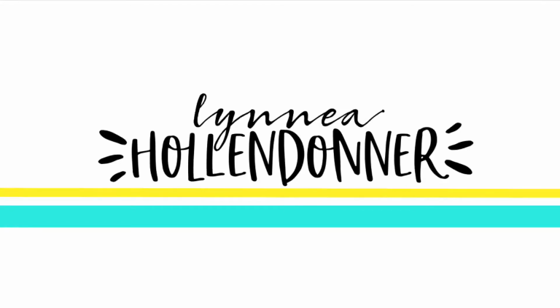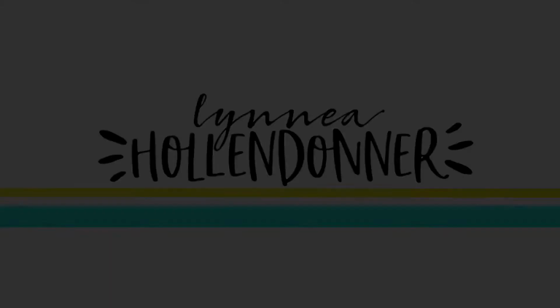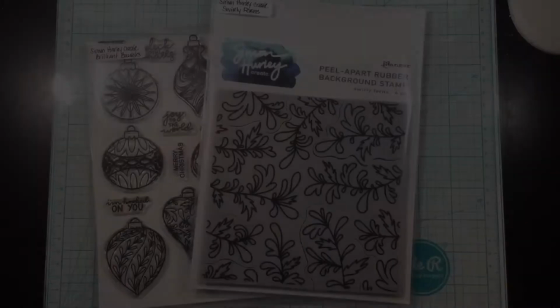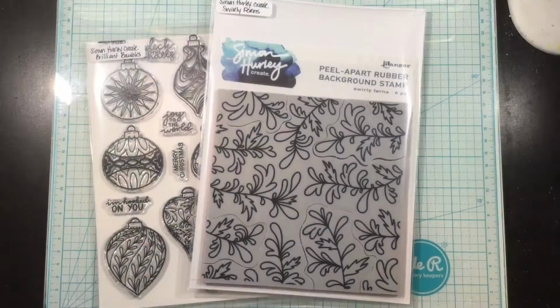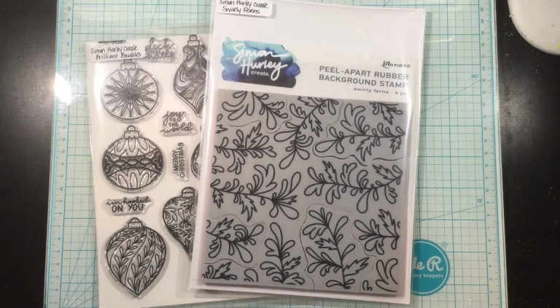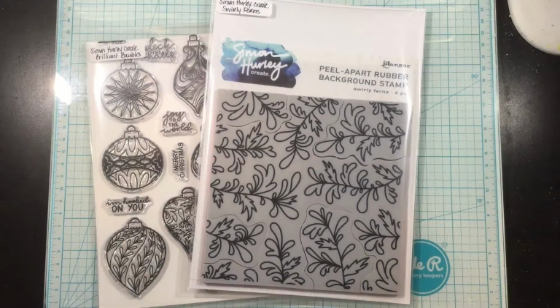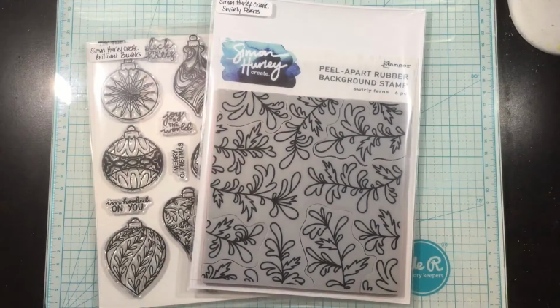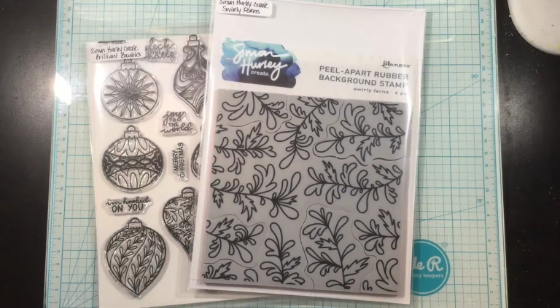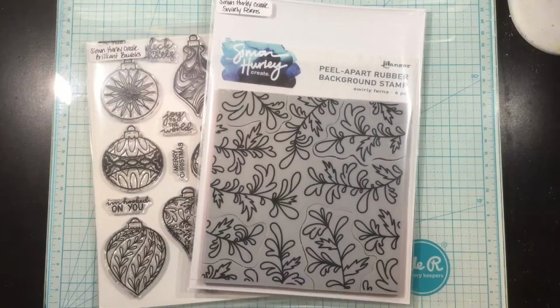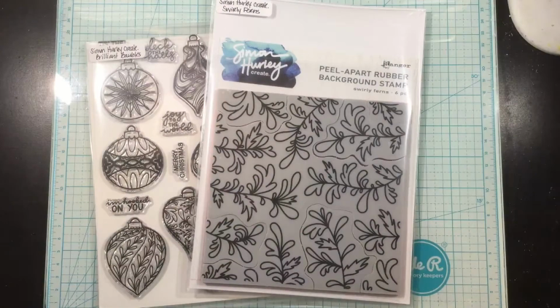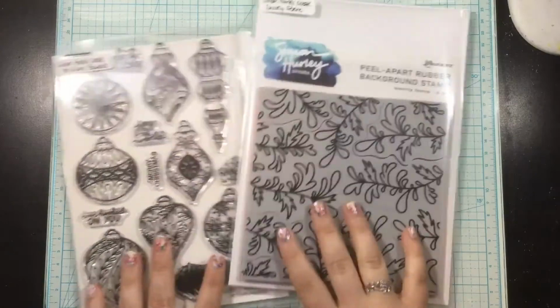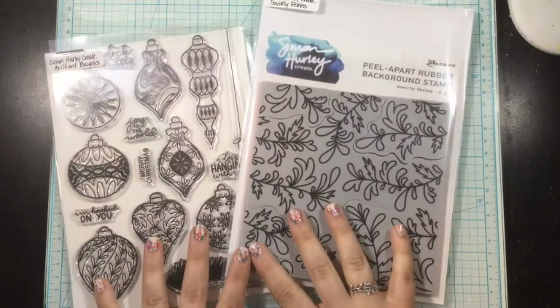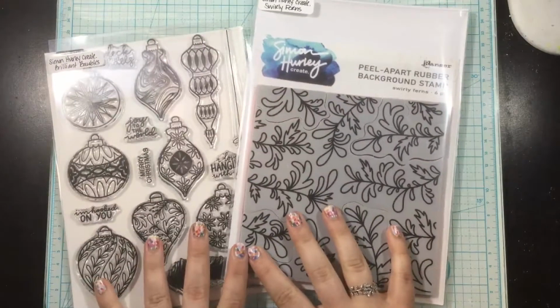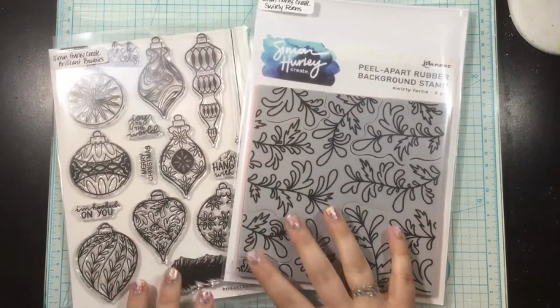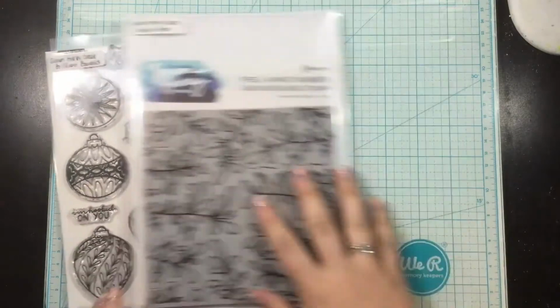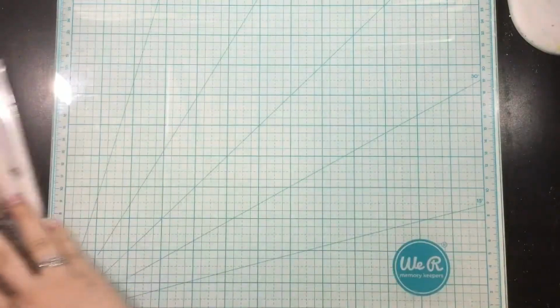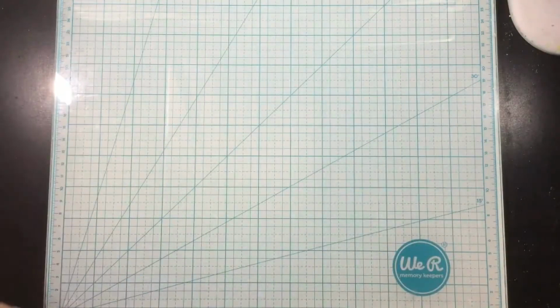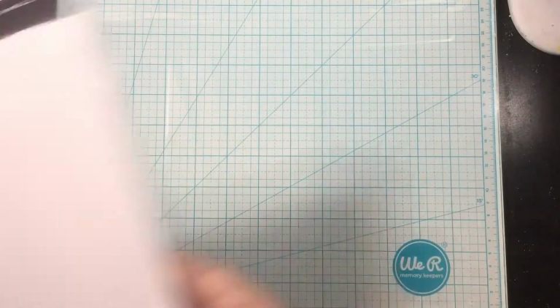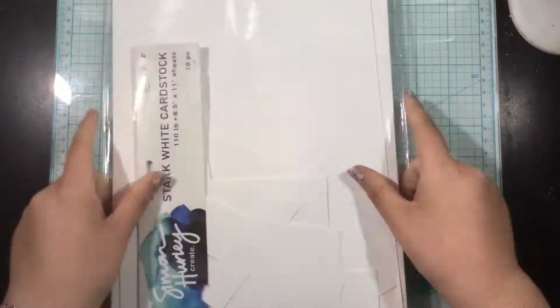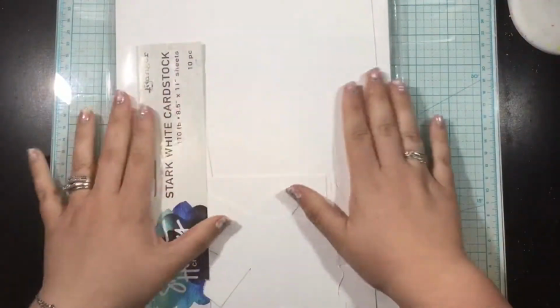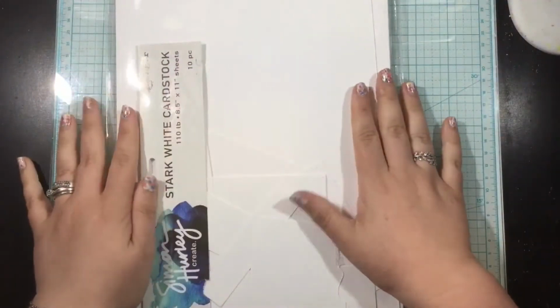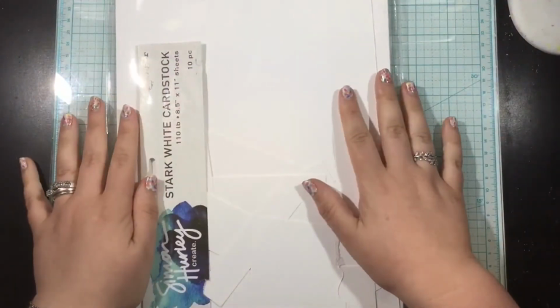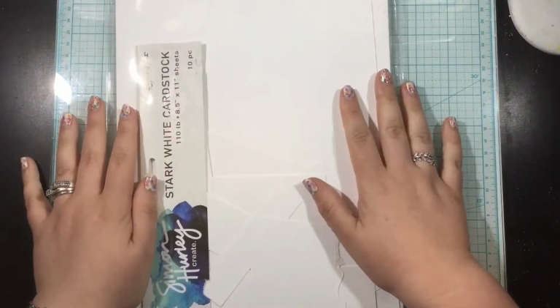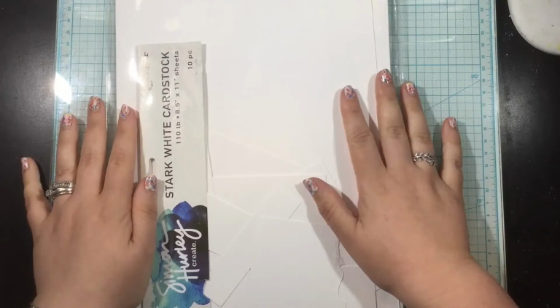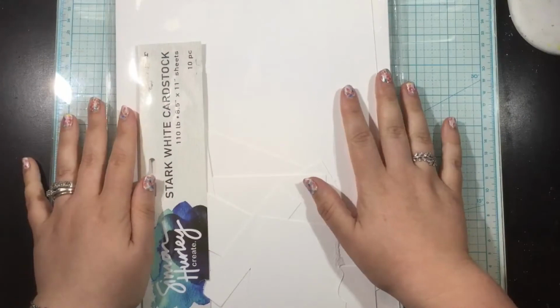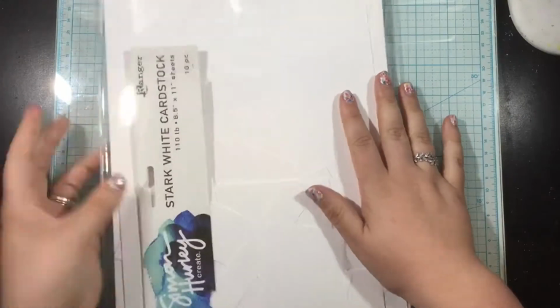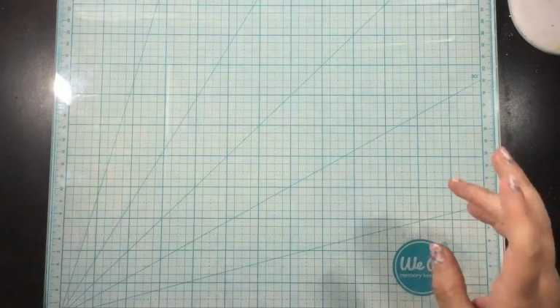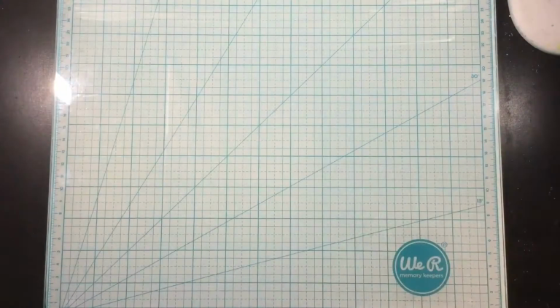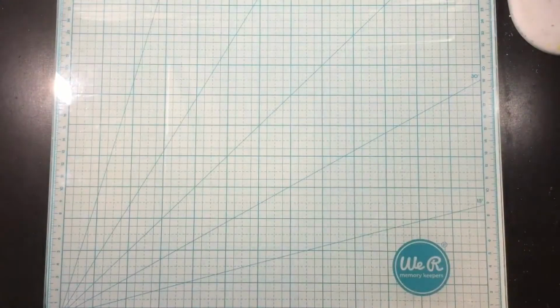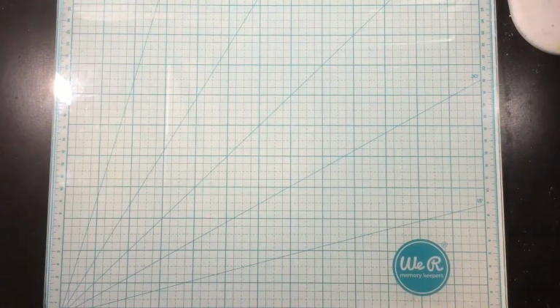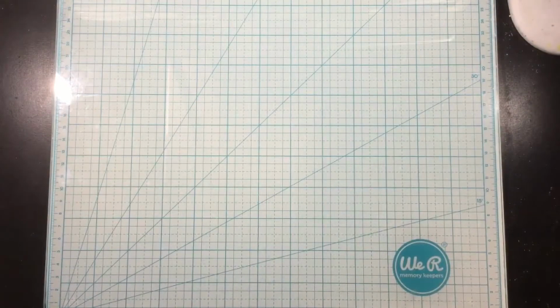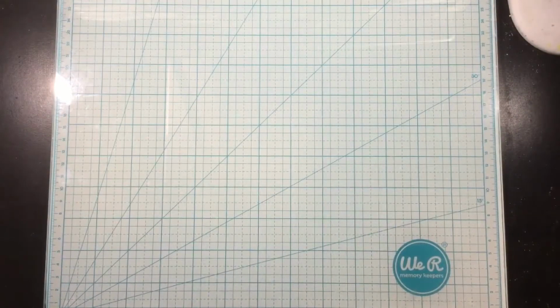Hey there everybody, it's Linnea. Today I'll be using the Simon Hurley Create Christmas in July release to create a set of five easily mass-produced Christmas cards.